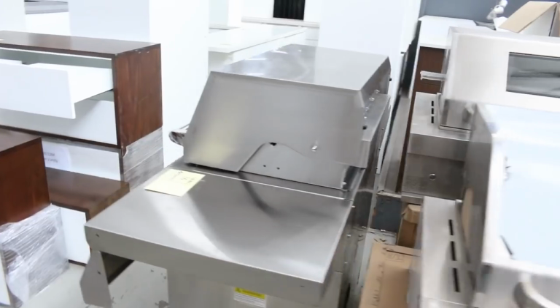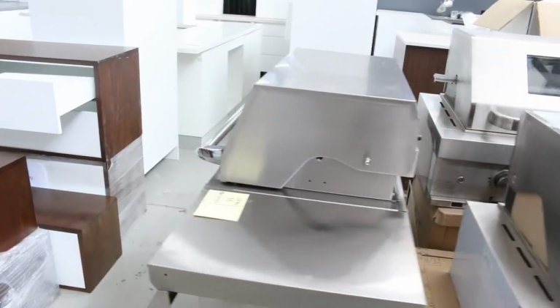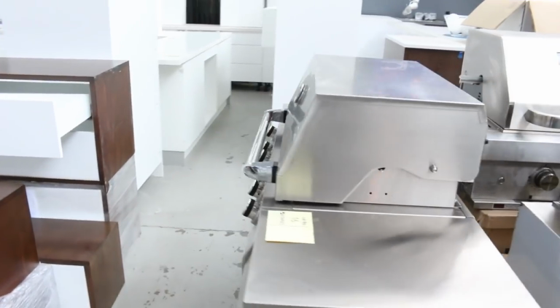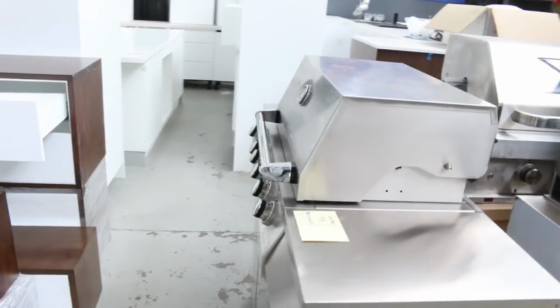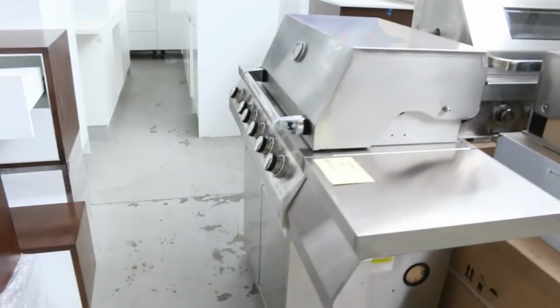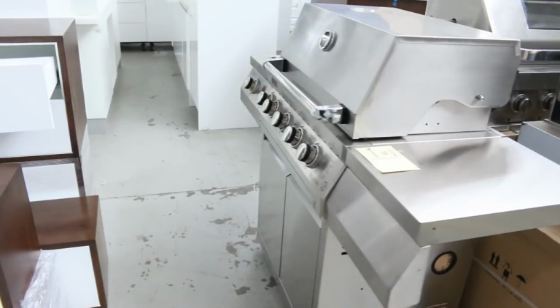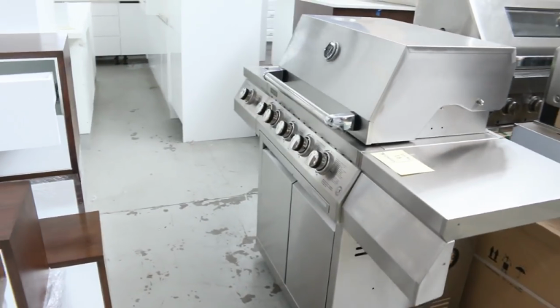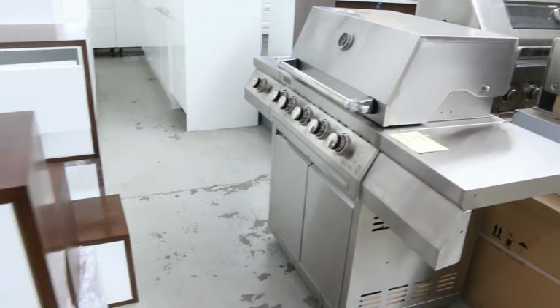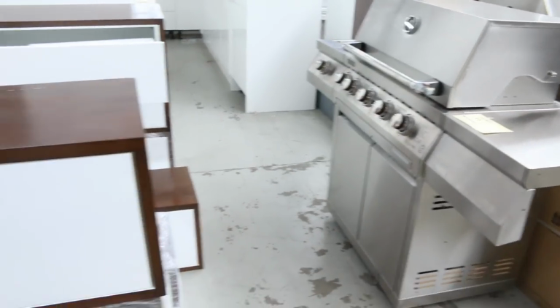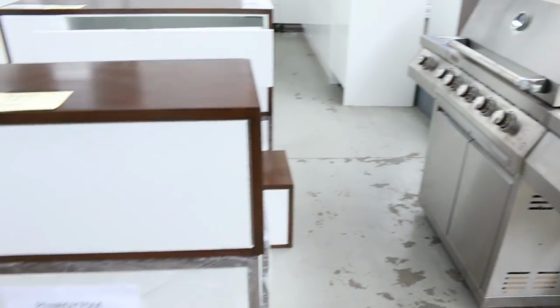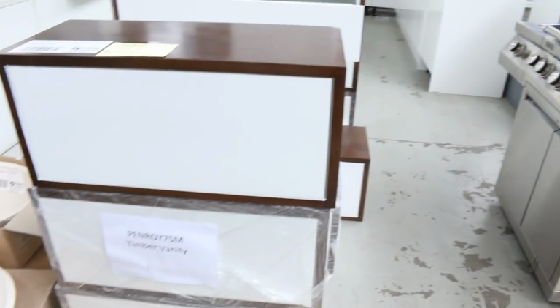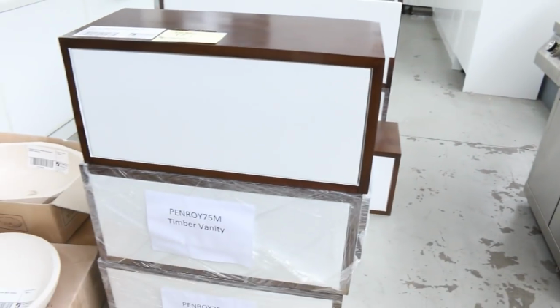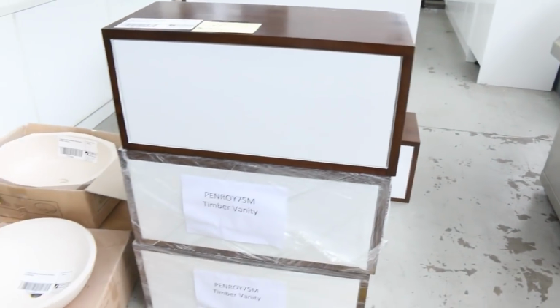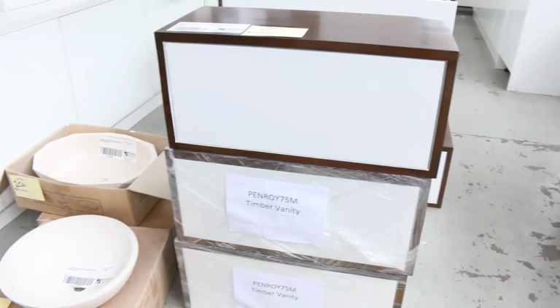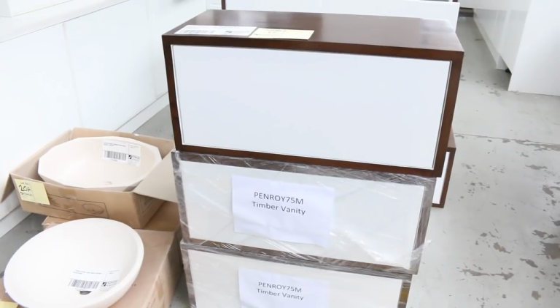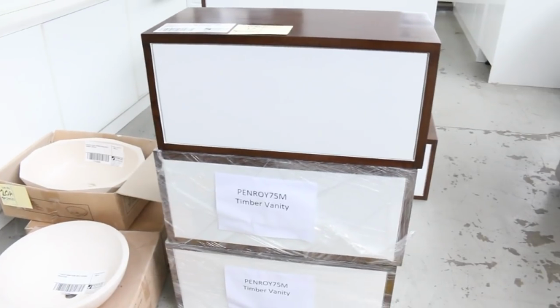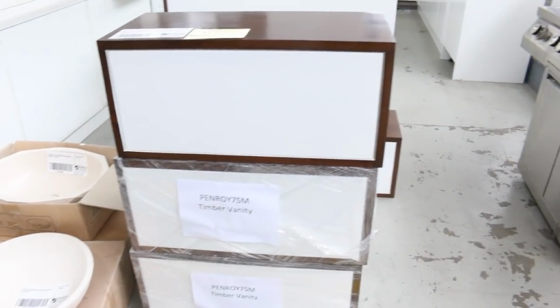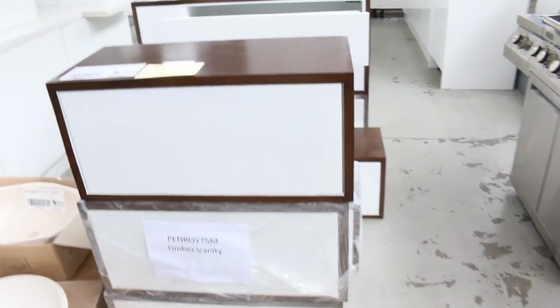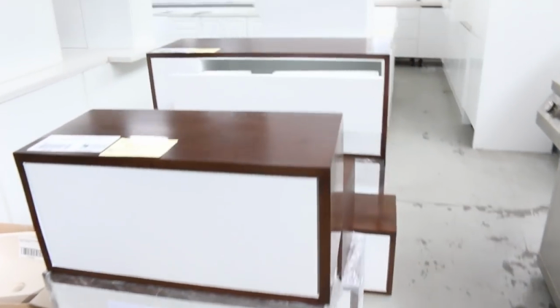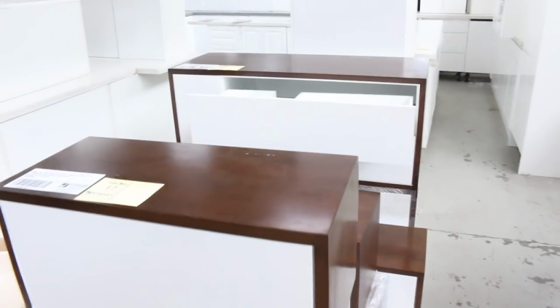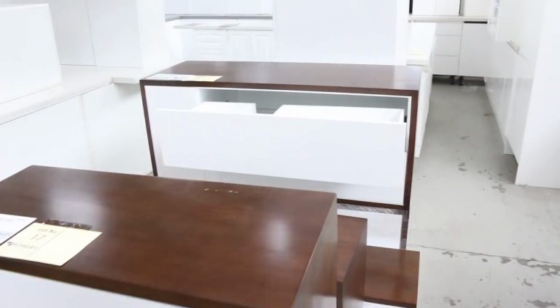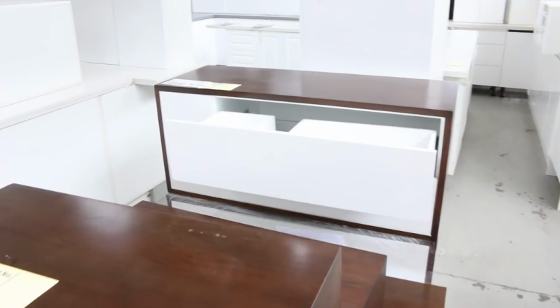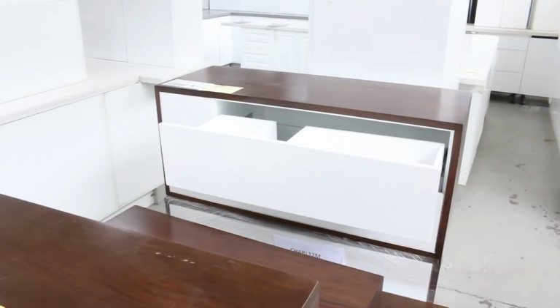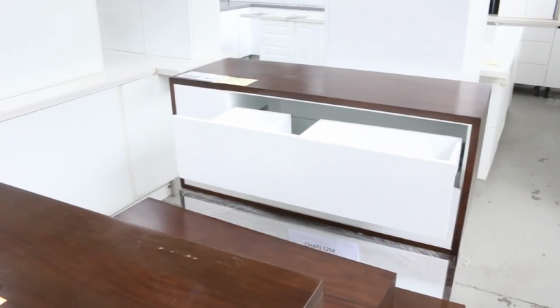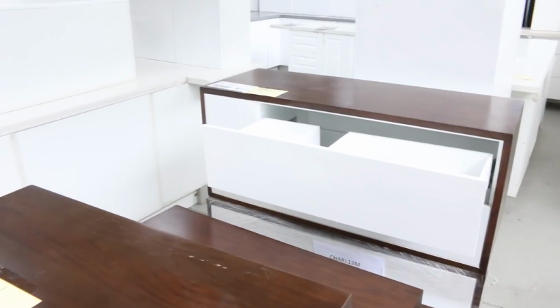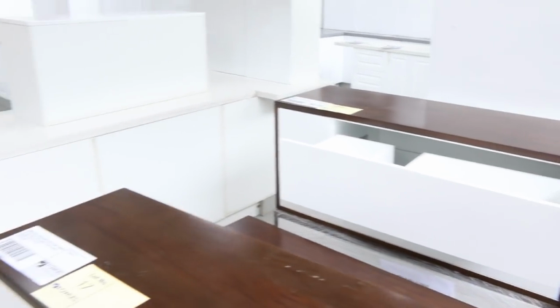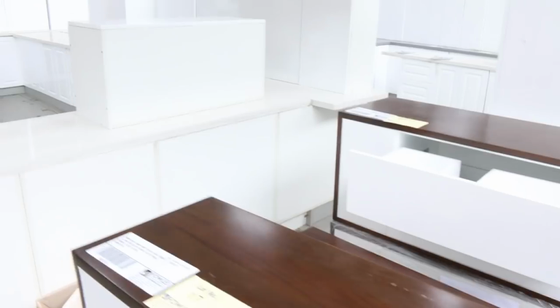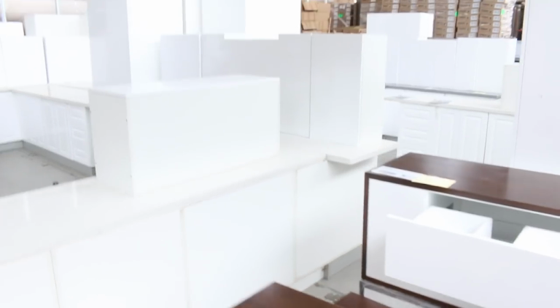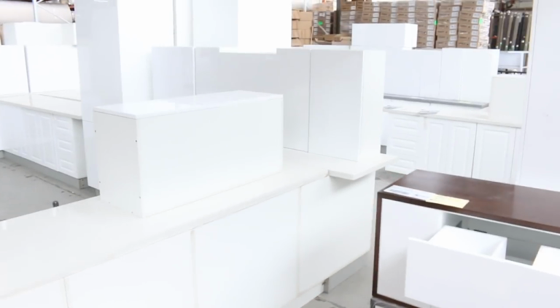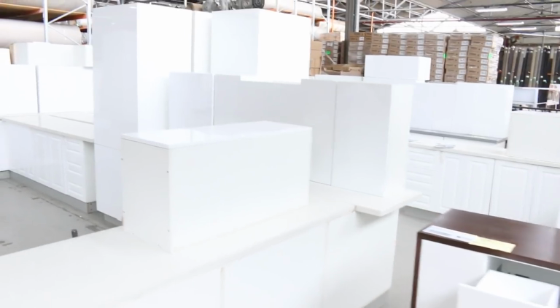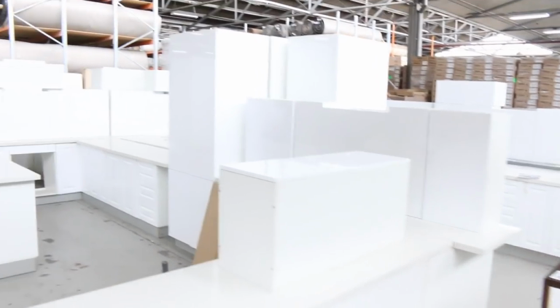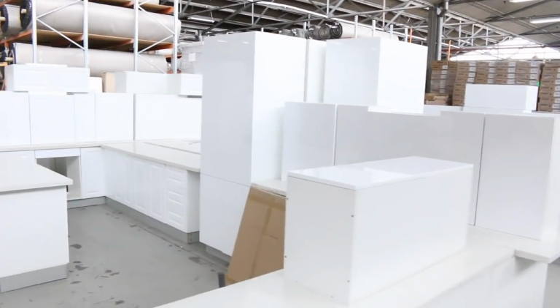Through here we've got plenty of these wall-hung vanities. I'll show you a few more of those that have come in as well. There are a couple of leftovers from last week but we've got a few more there. You're no more than a couple of hundred dollars on those, so absolutely fantastic buying.